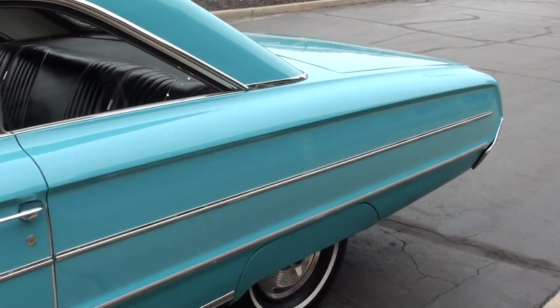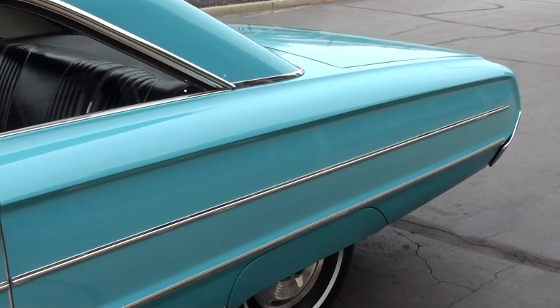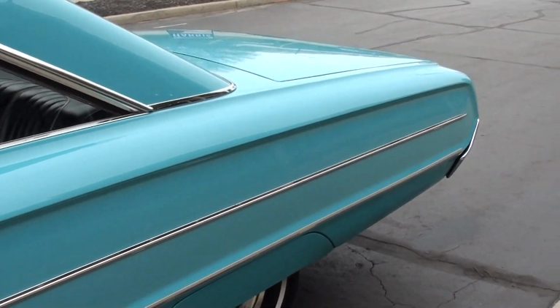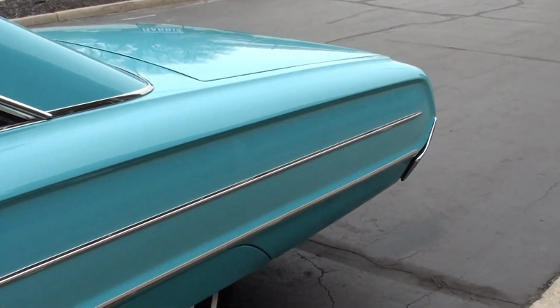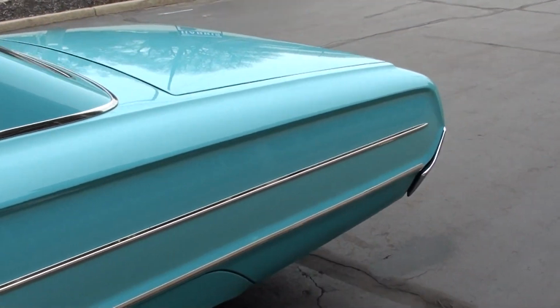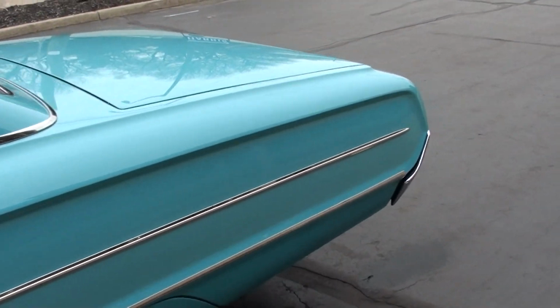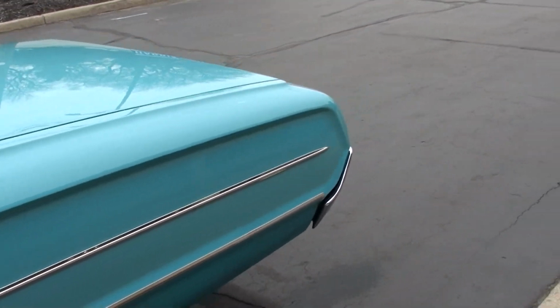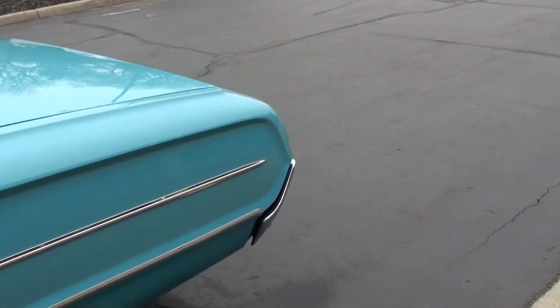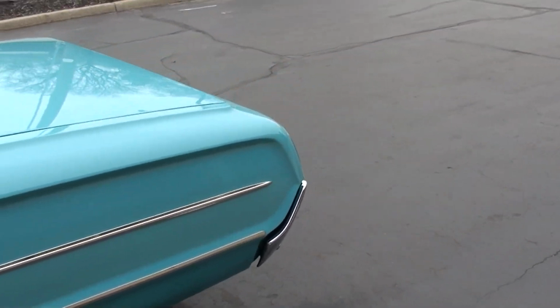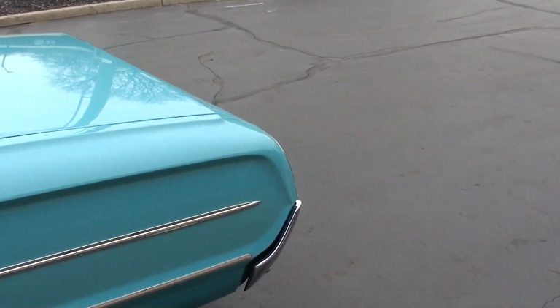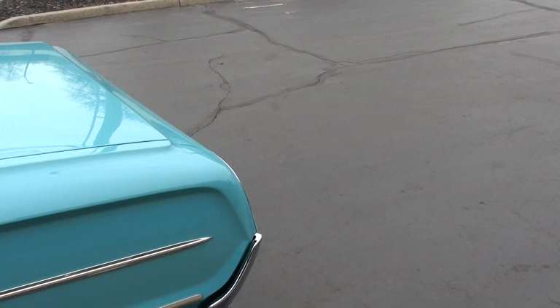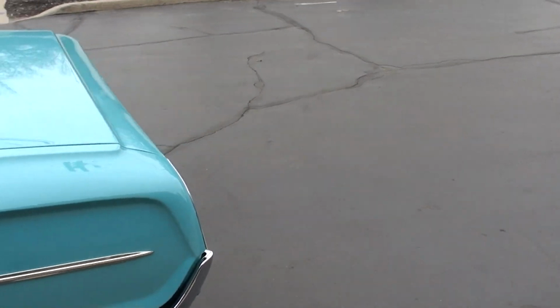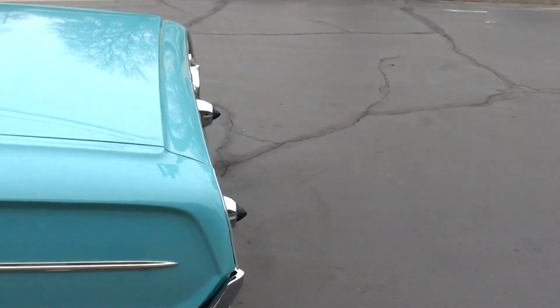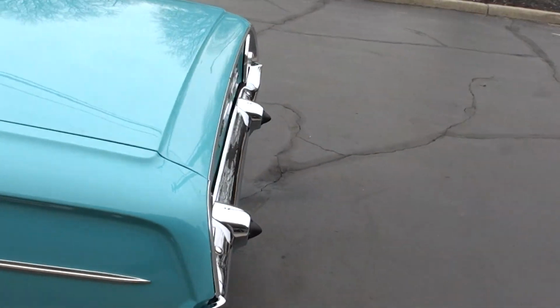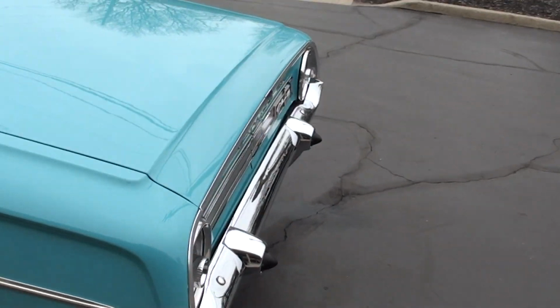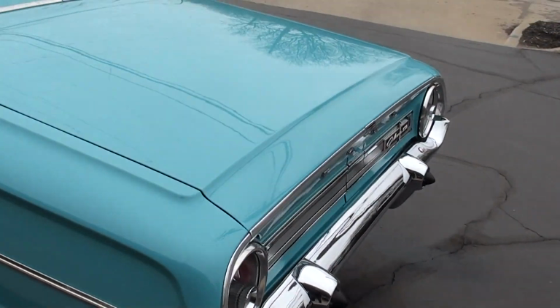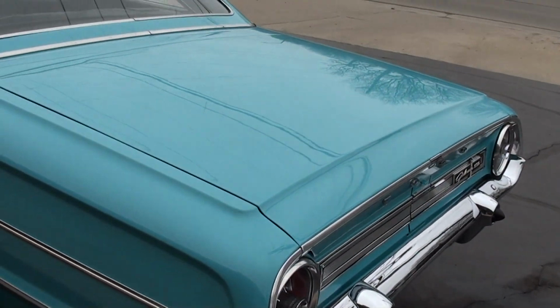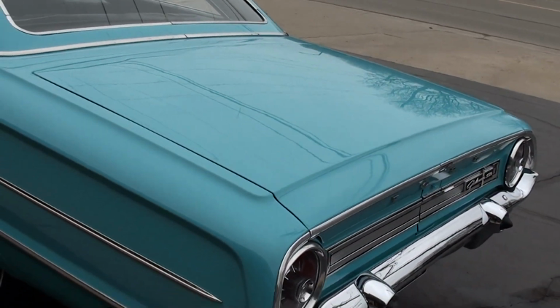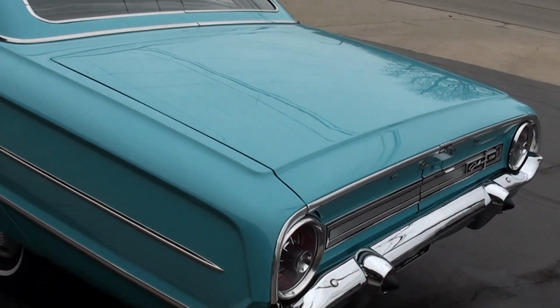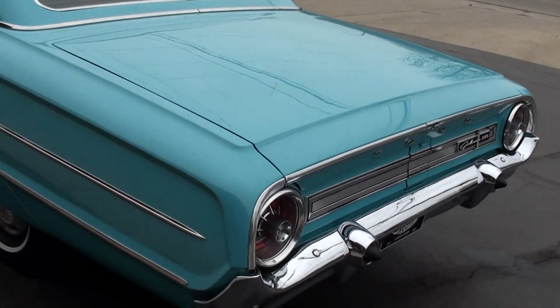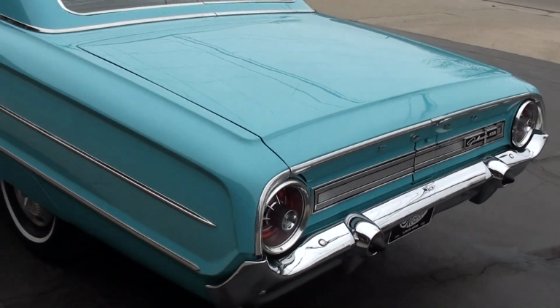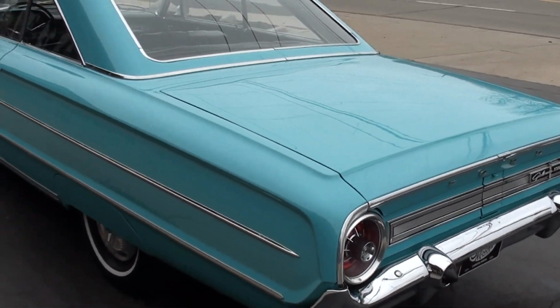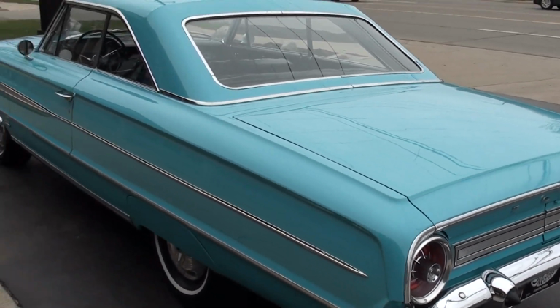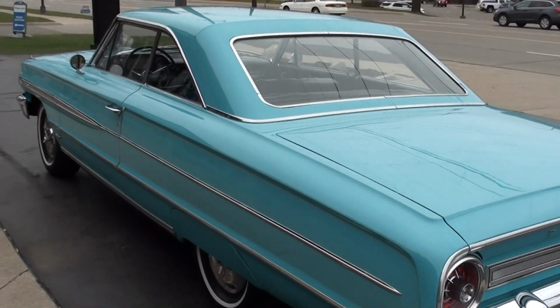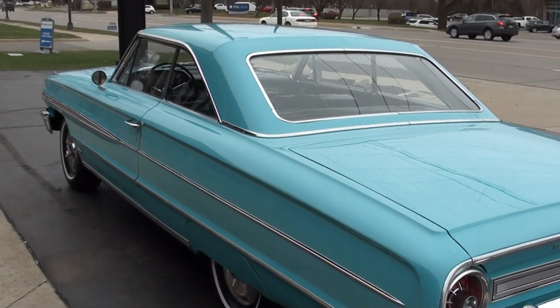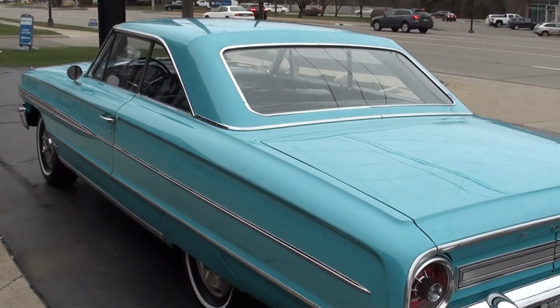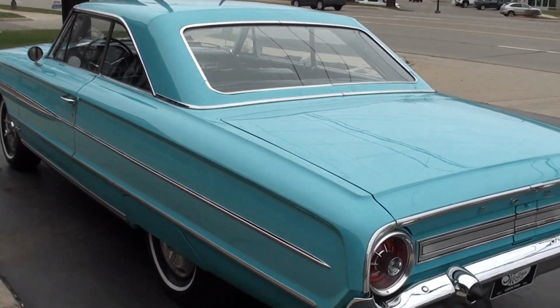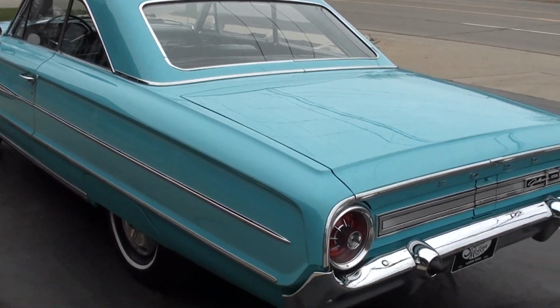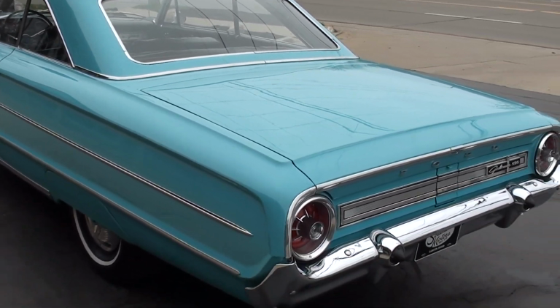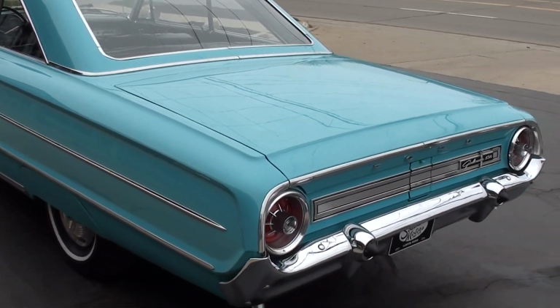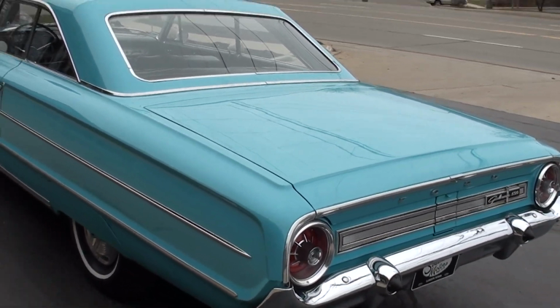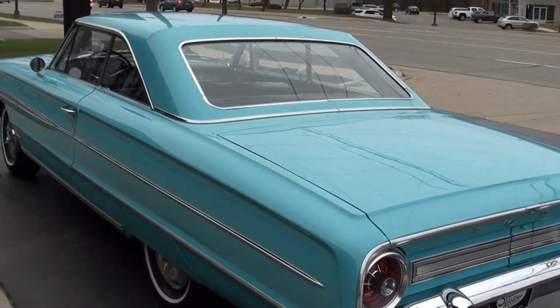Factory color combination. A buddy of mine out of North Carolina is the one who found this car for me. We got it out of a Ford collection — he said everything this man has is just like this, and he is a true Ford guy.